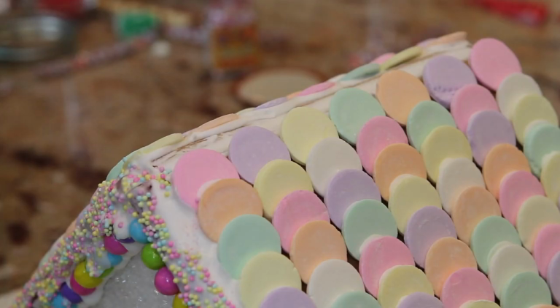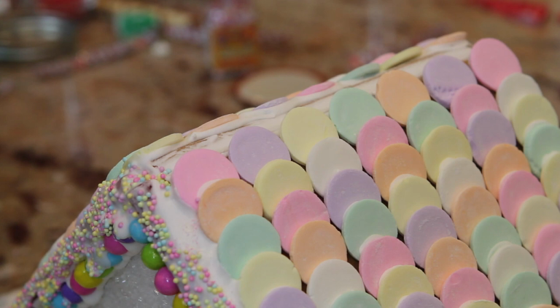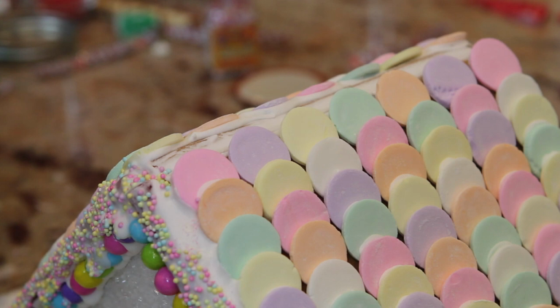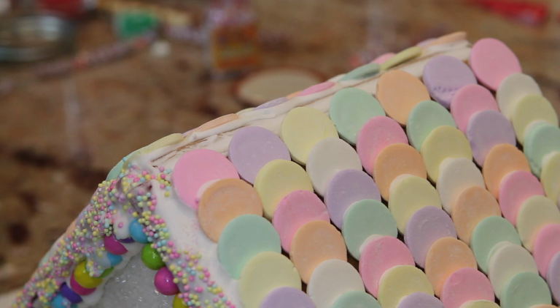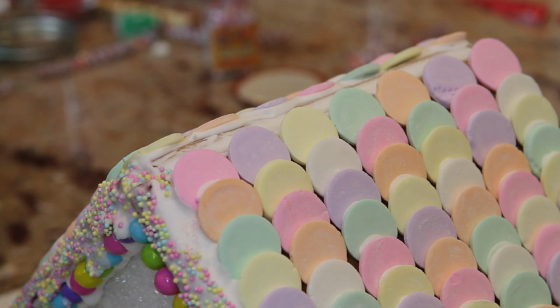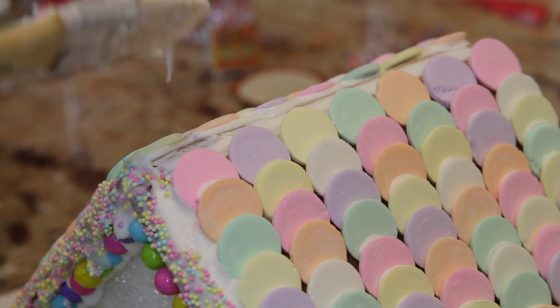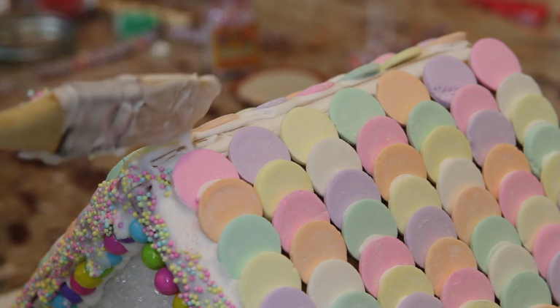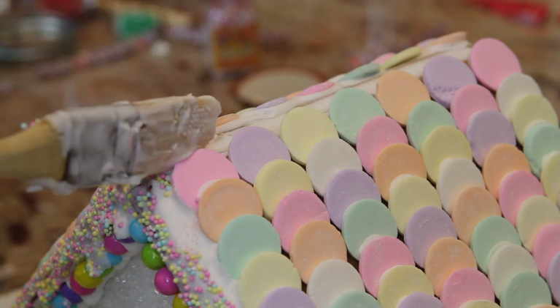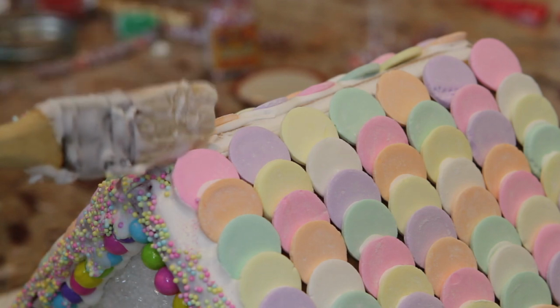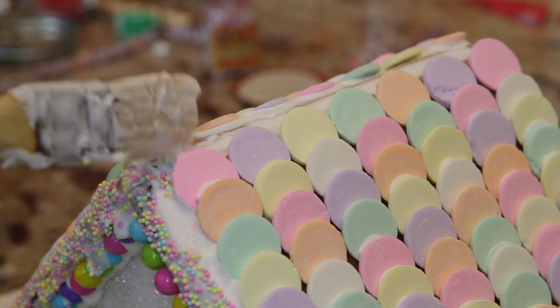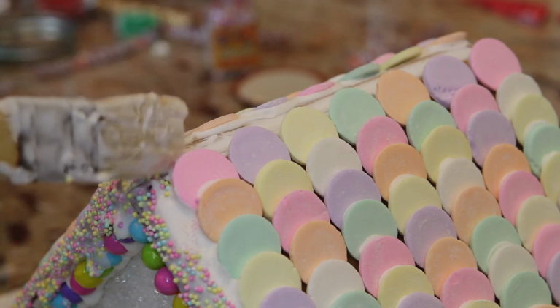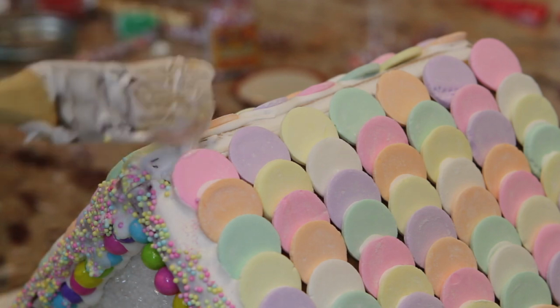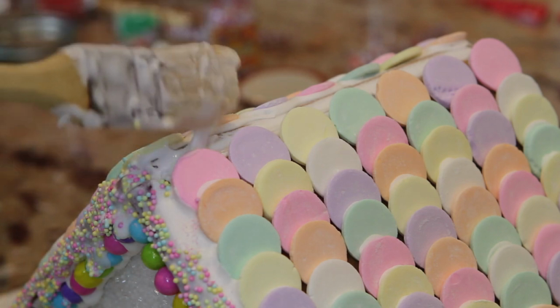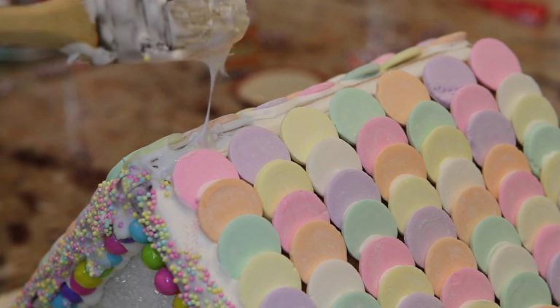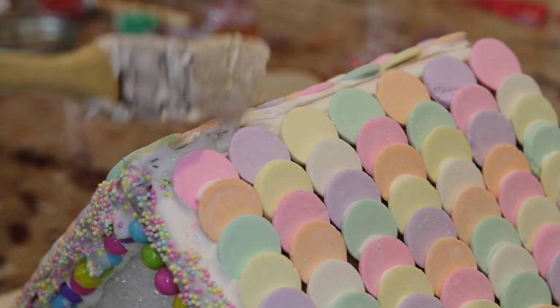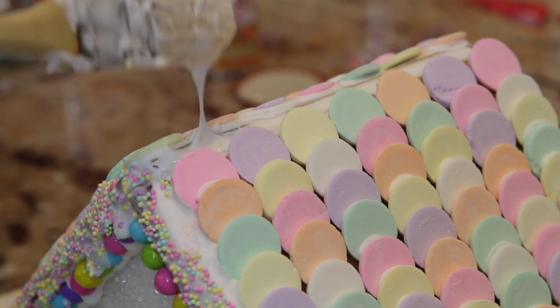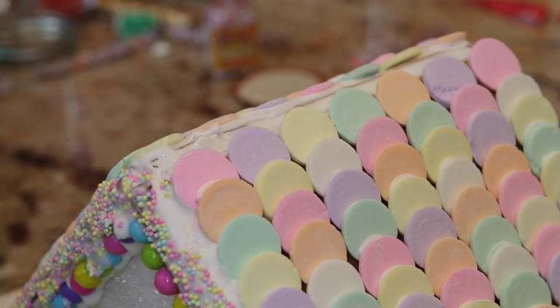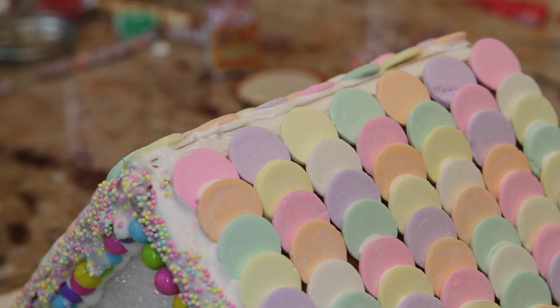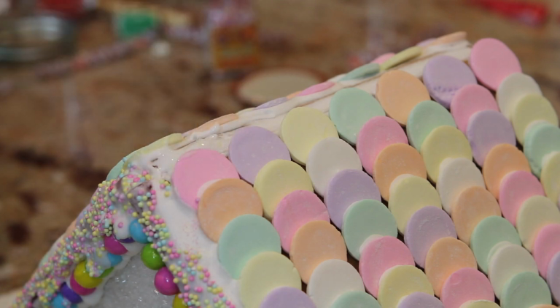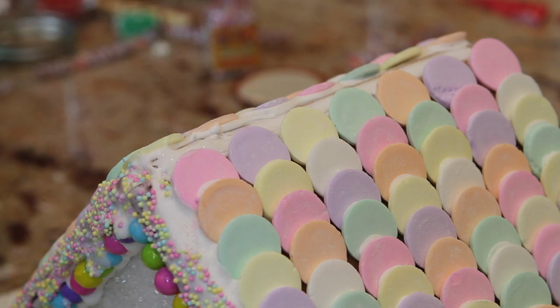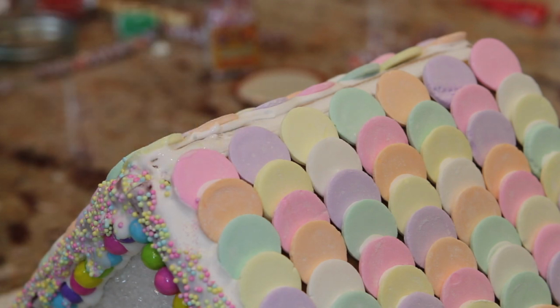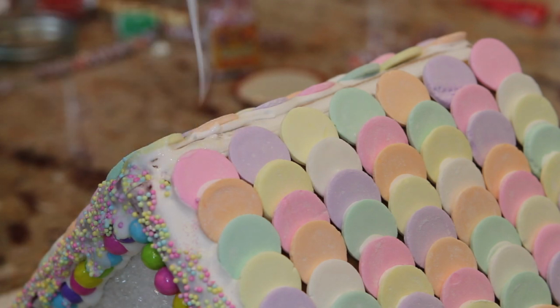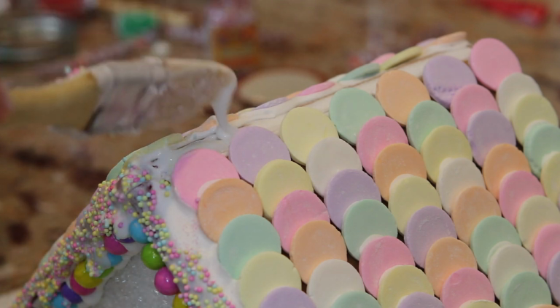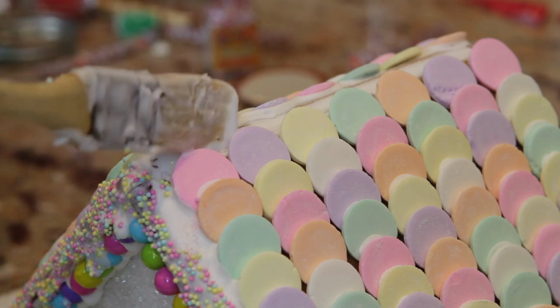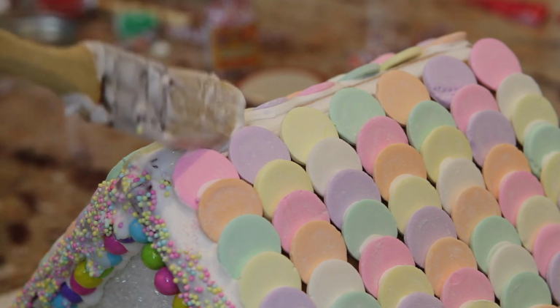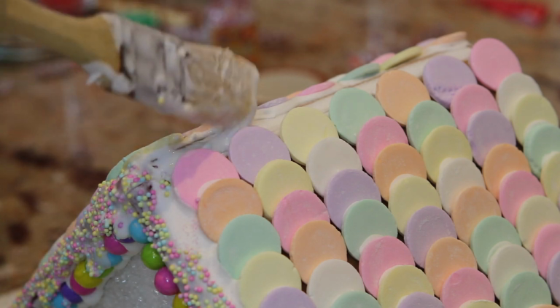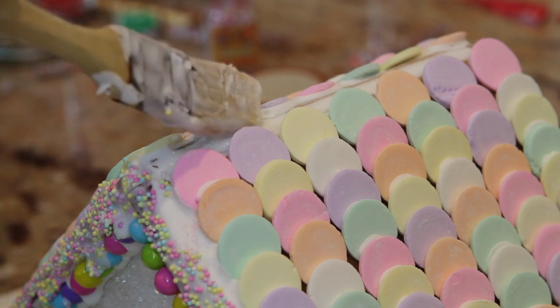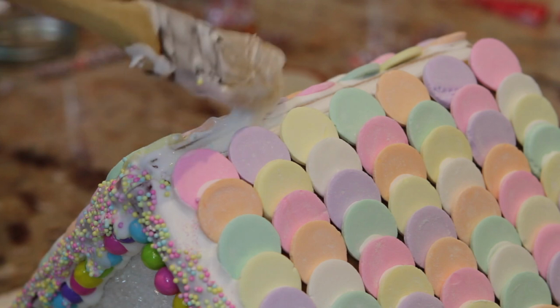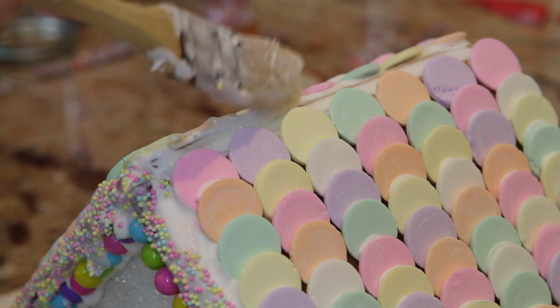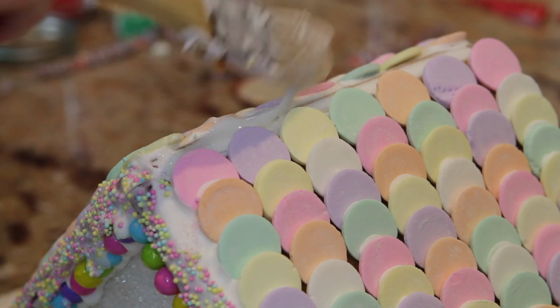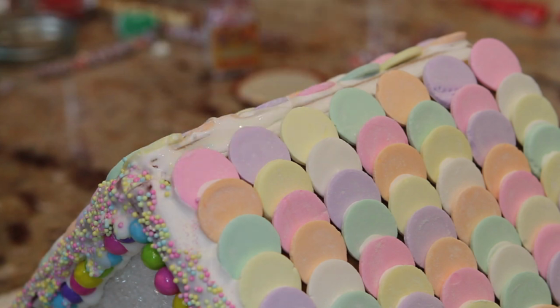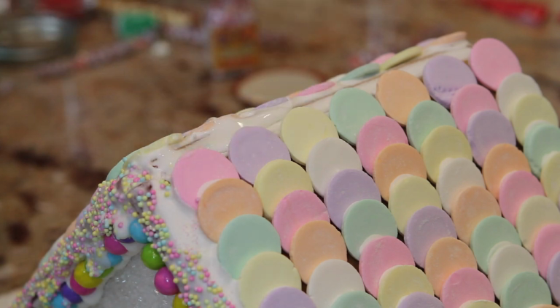For the very top of the gingerbread house, I'm taking some royal icing and just painting a line across where the two roofs meet, because I'm going to be adding some candy and I don't want any of the cookie from the gingerbread house to show.